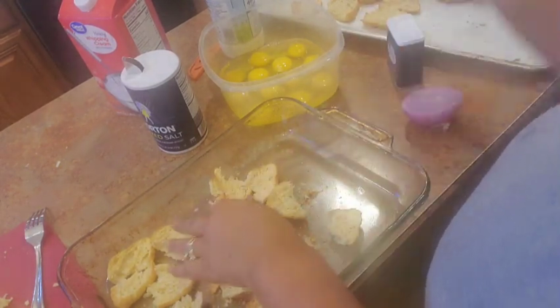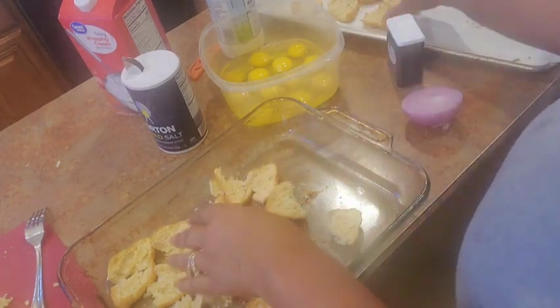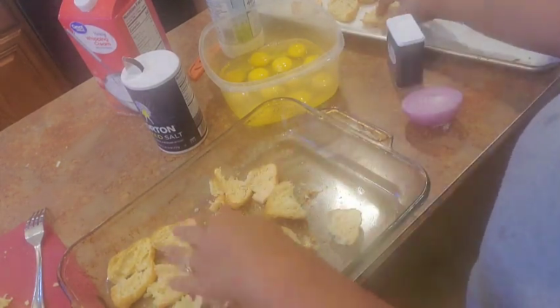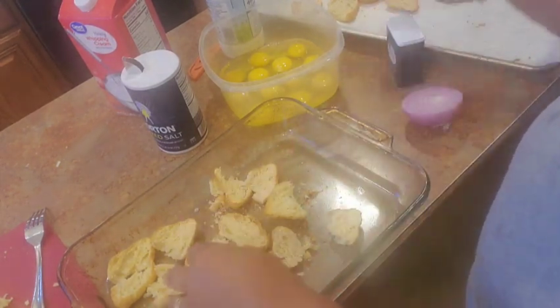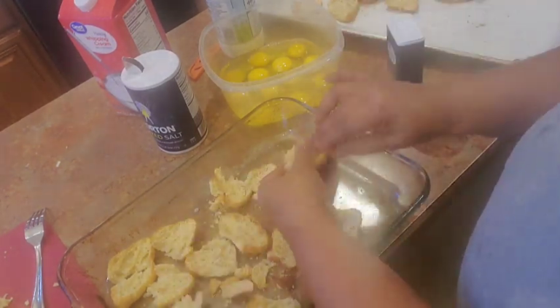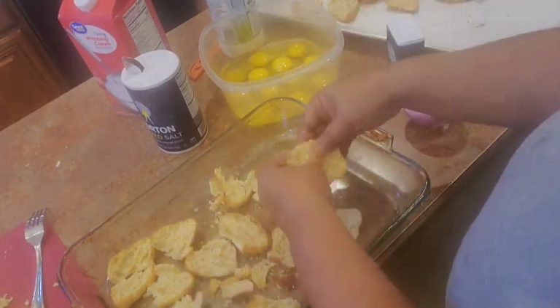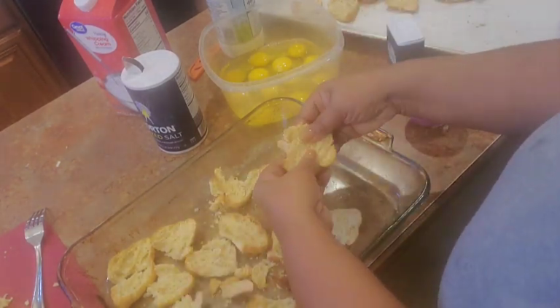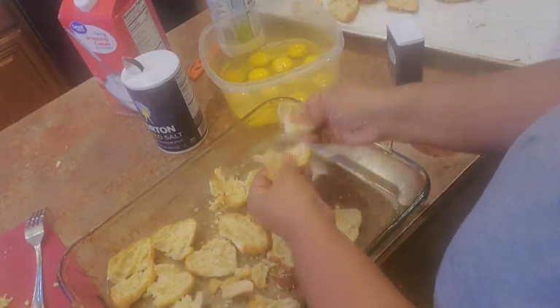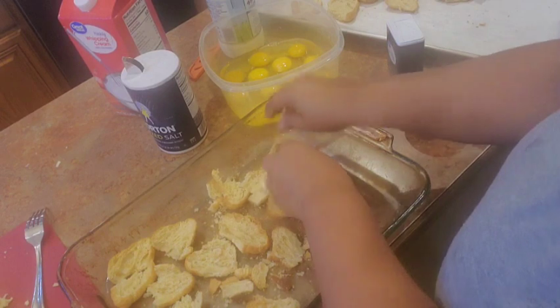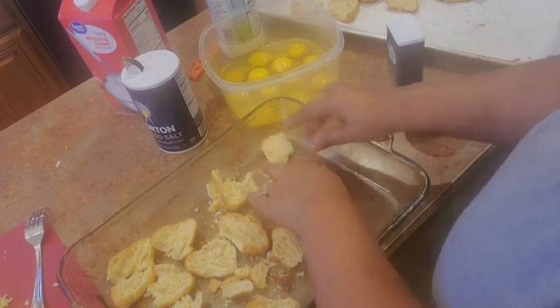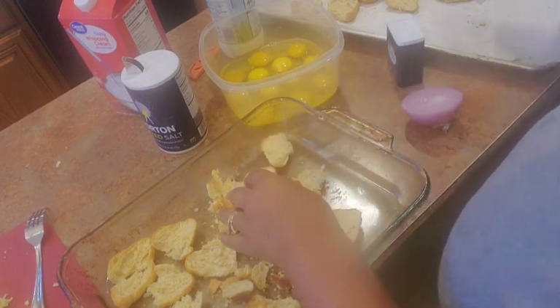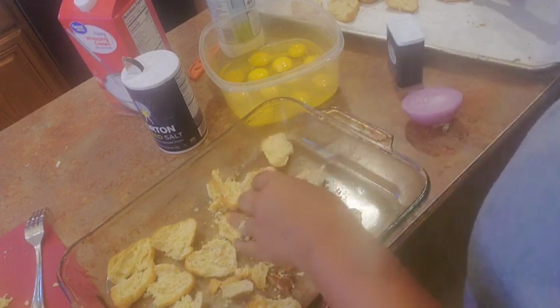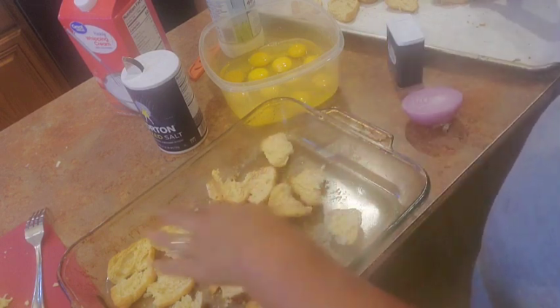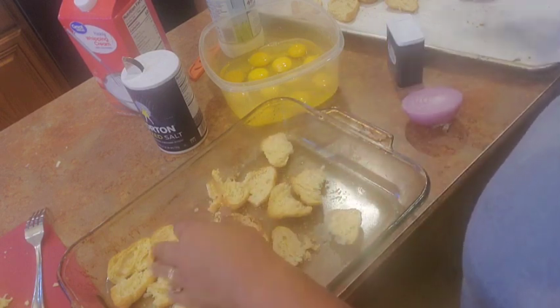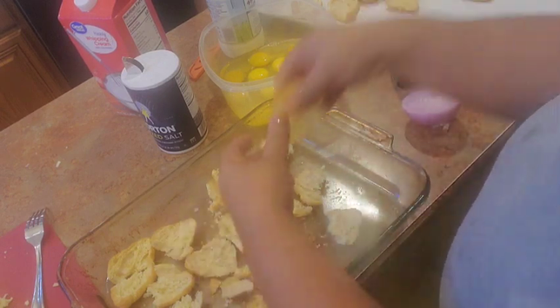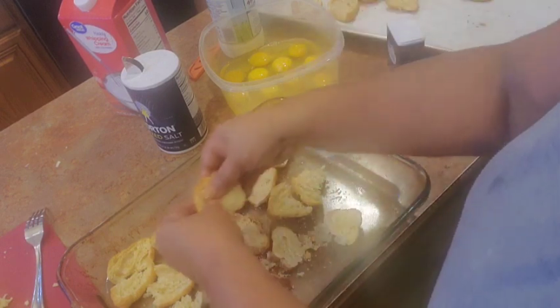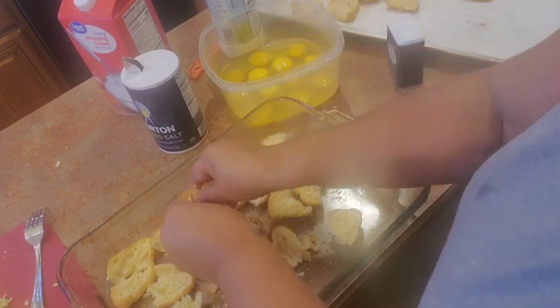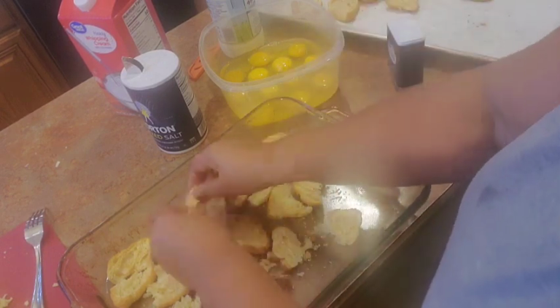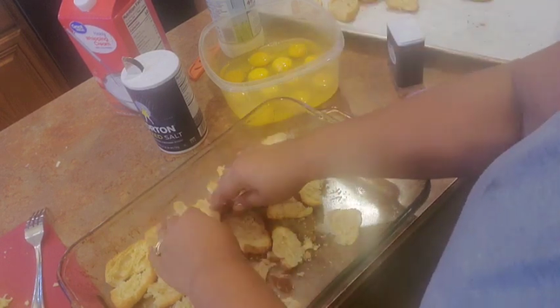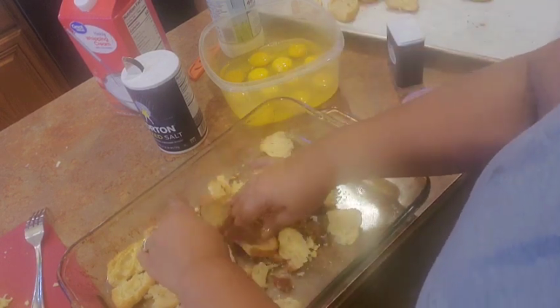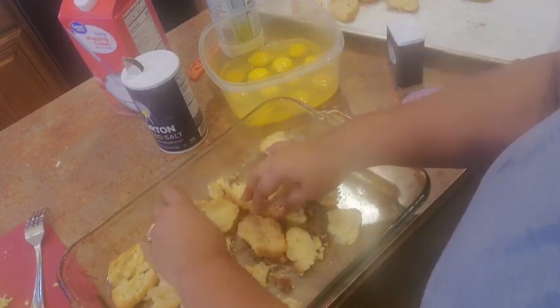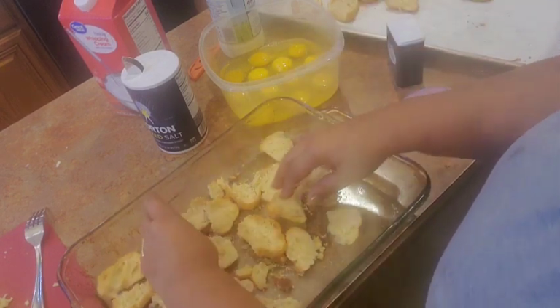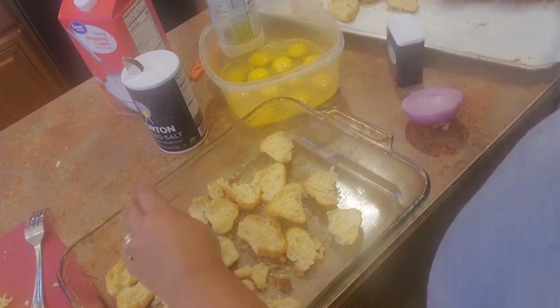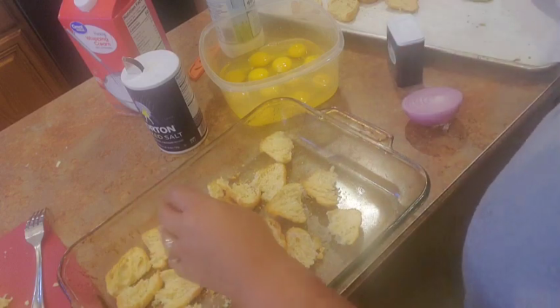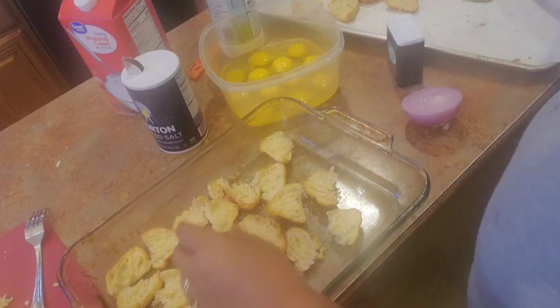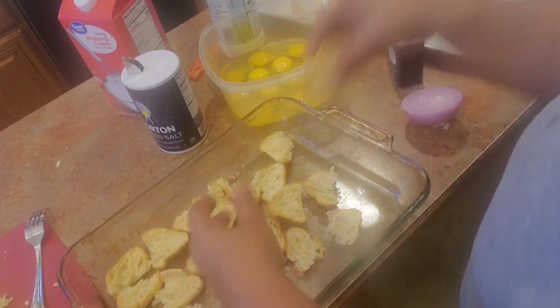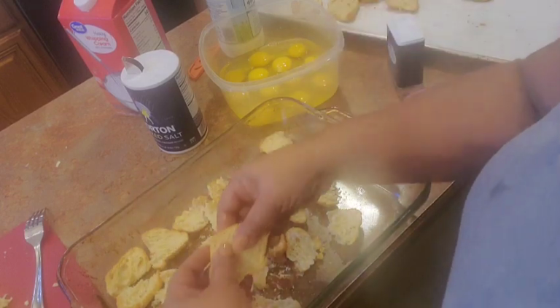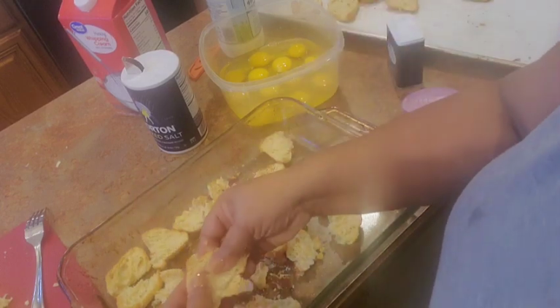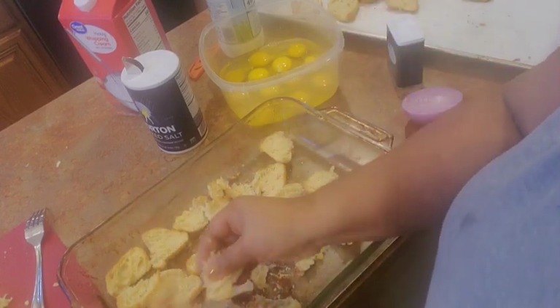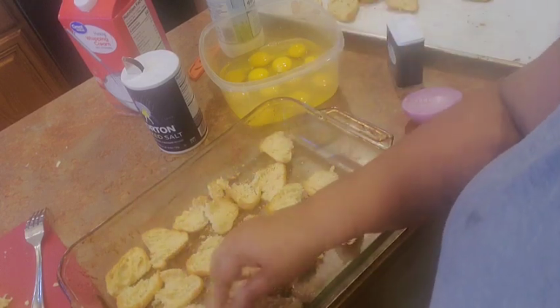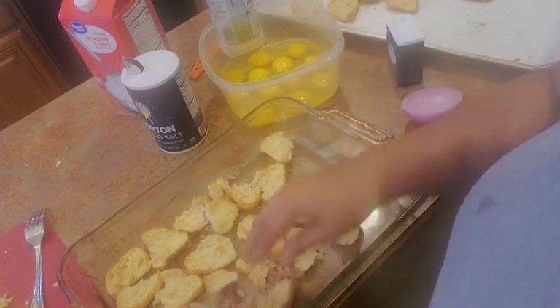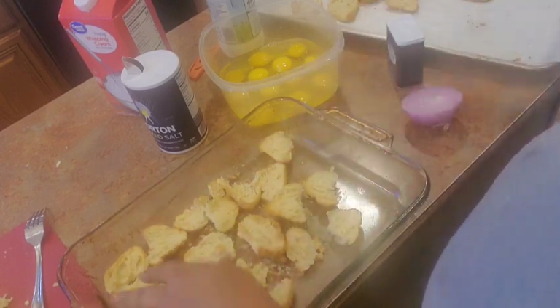You want to toast this bread because you're going to put an eggy custard on top and it's going to soak down into the bread. That's what's gonna make this so good.